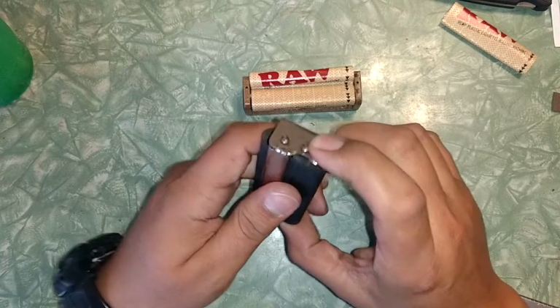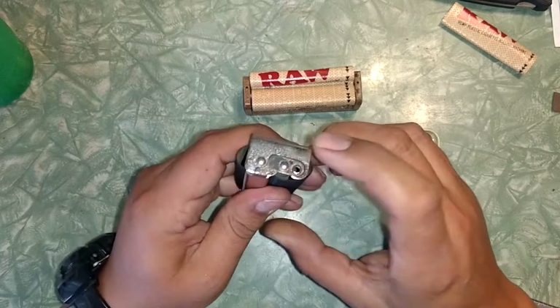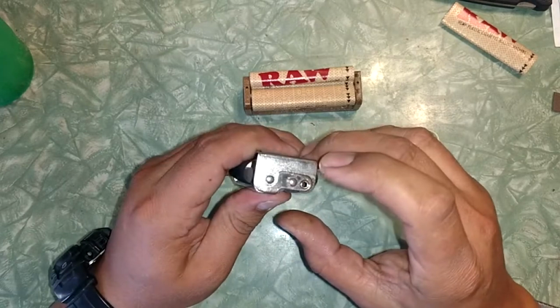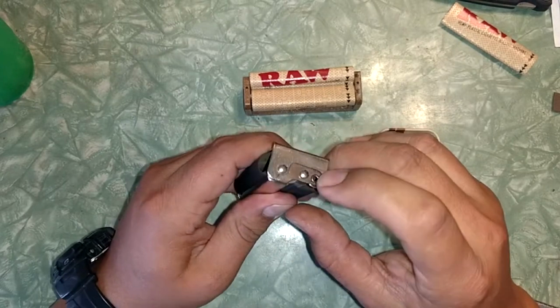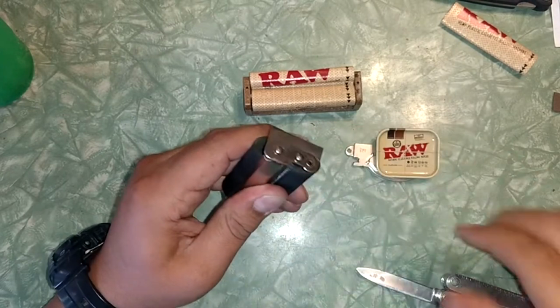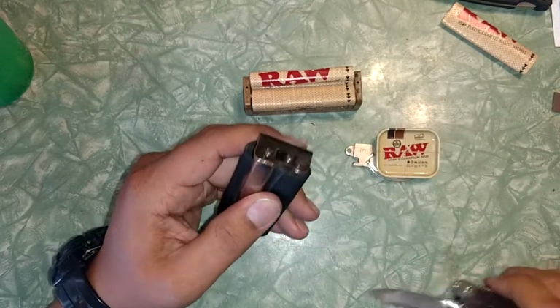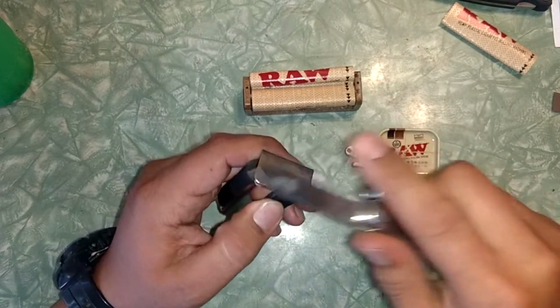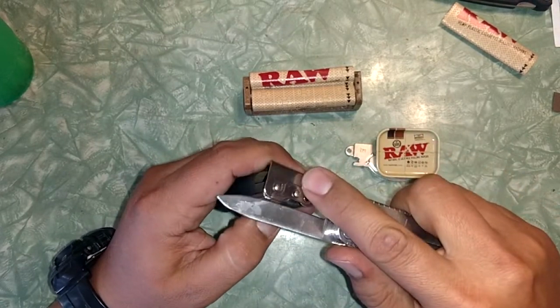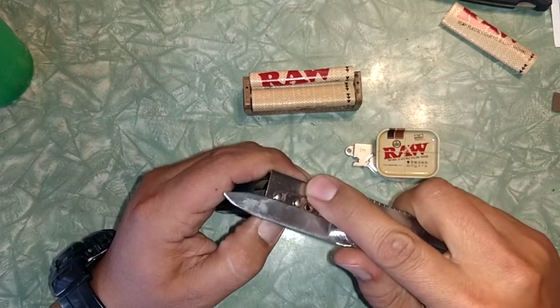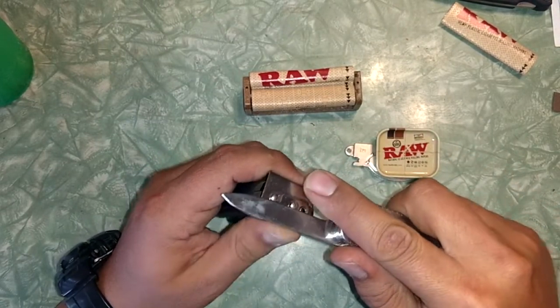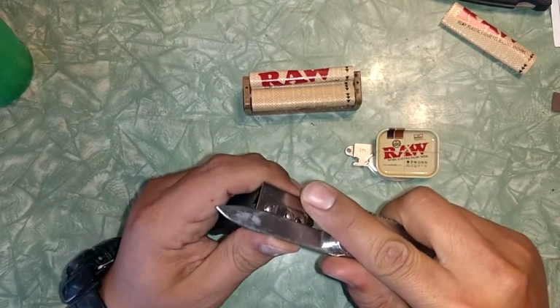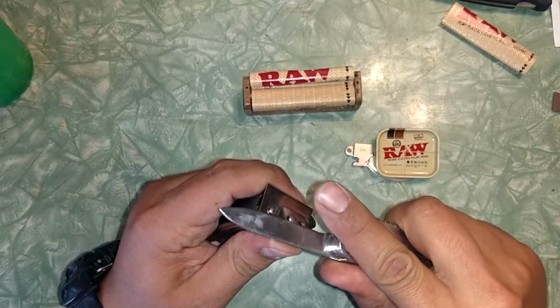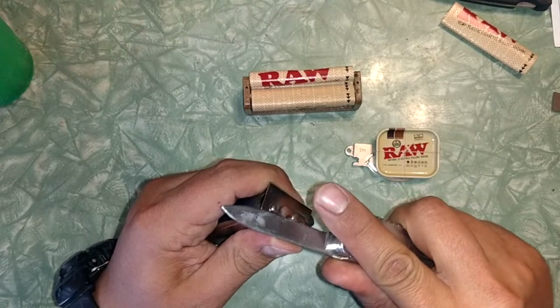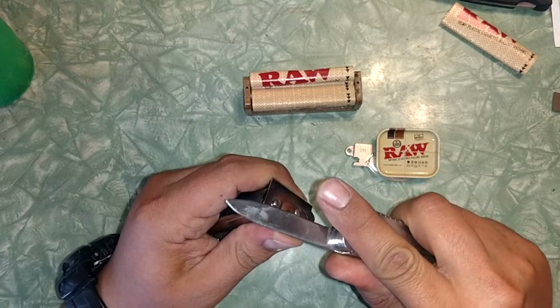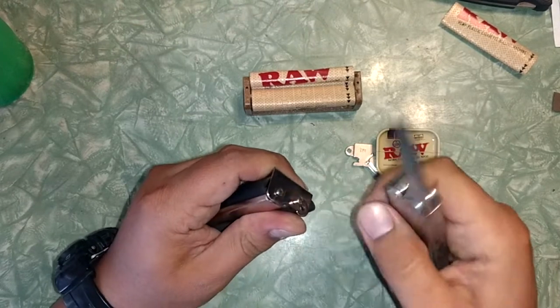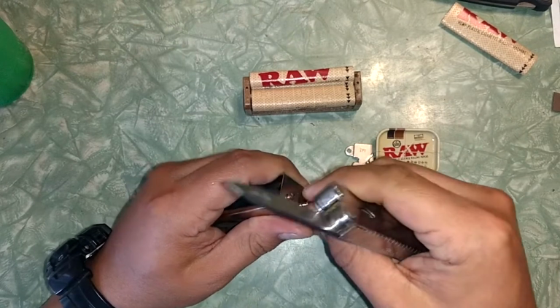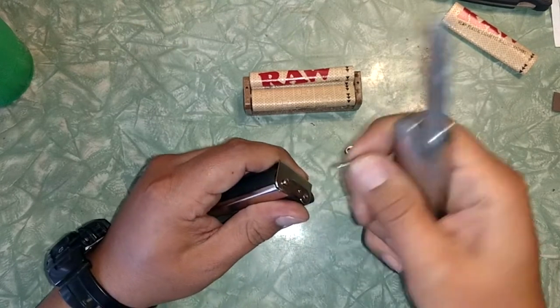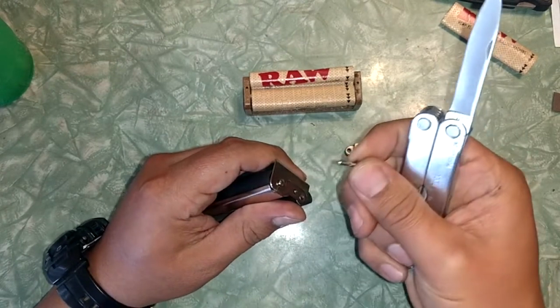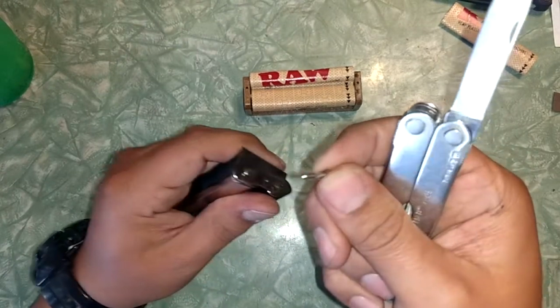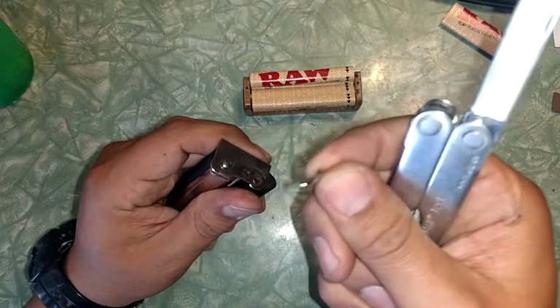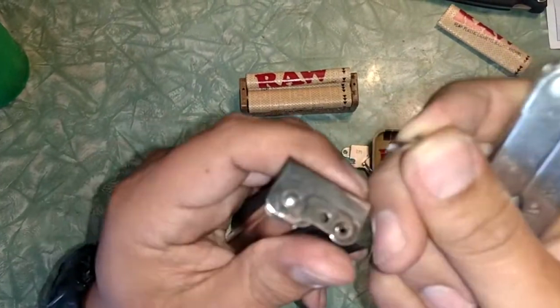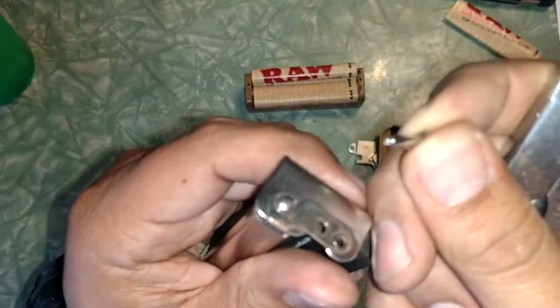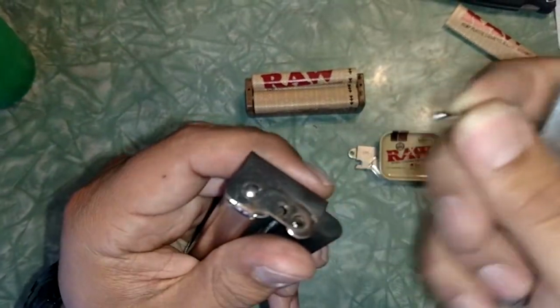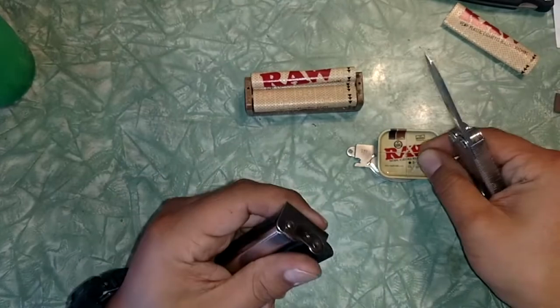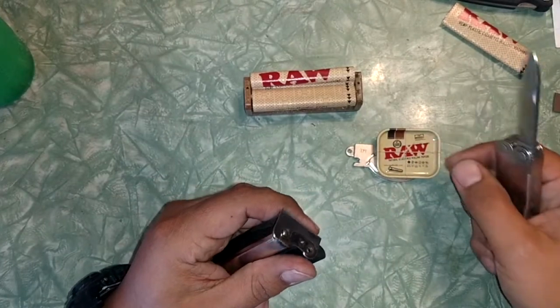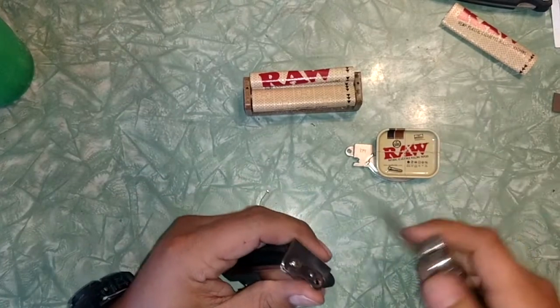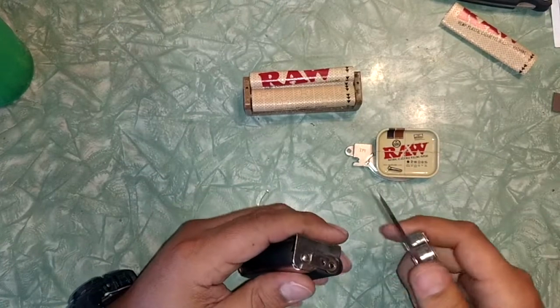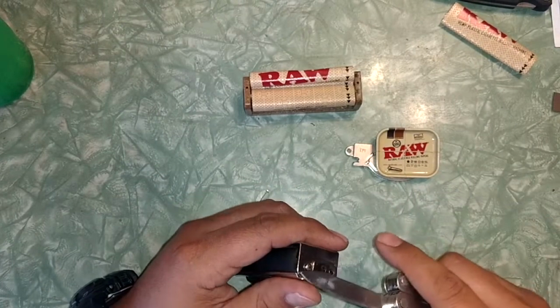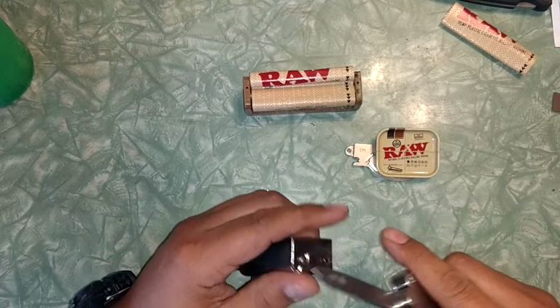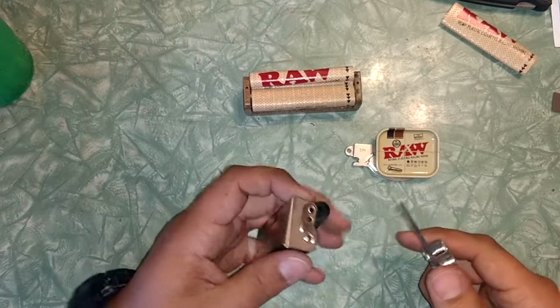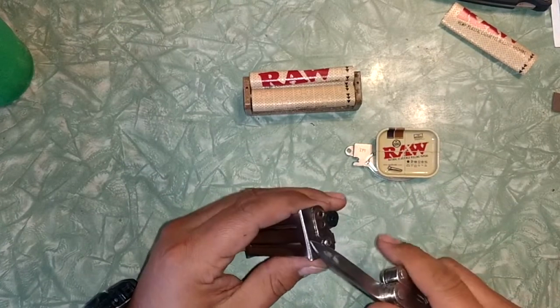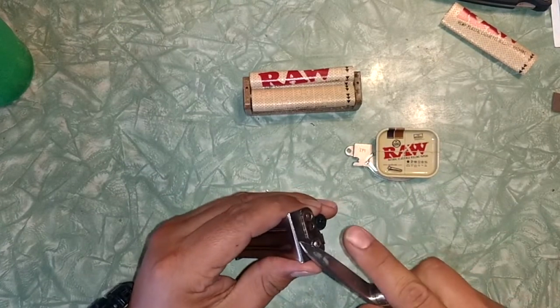On one side, be careful with the knife — or use a dull knife — to remove those little pins on one side.